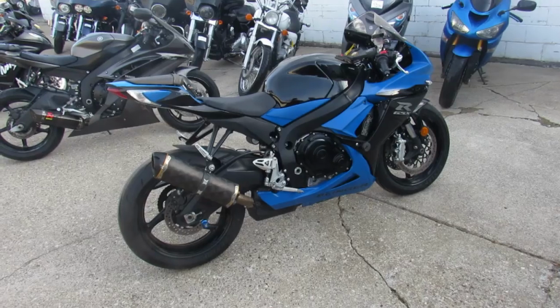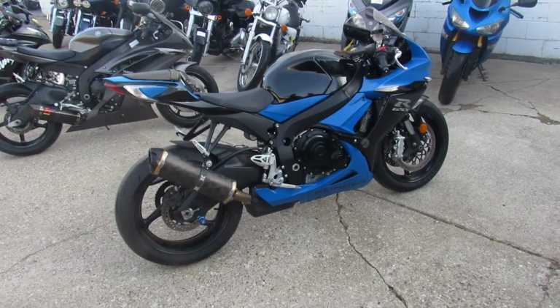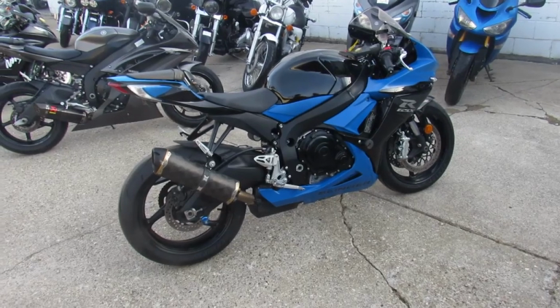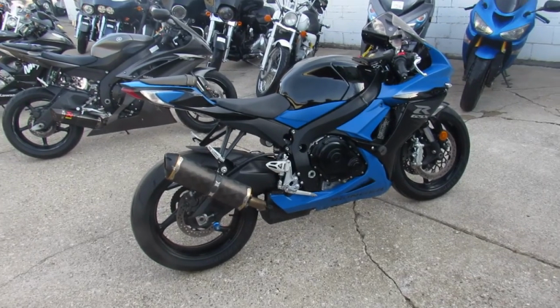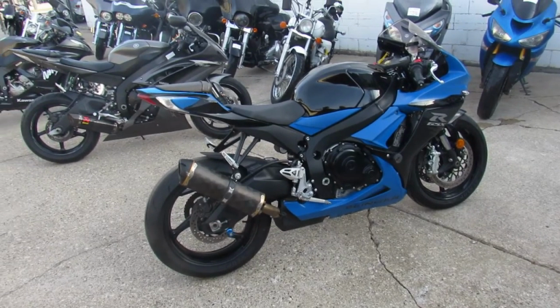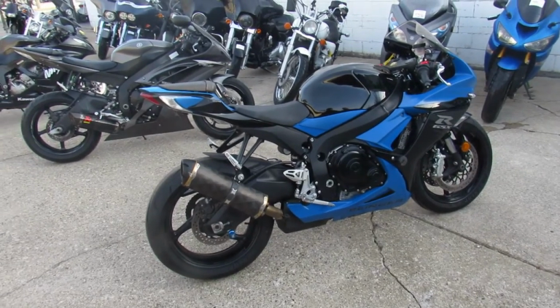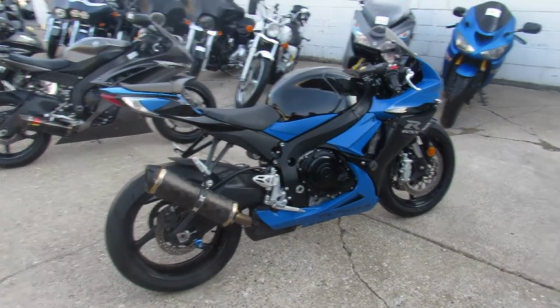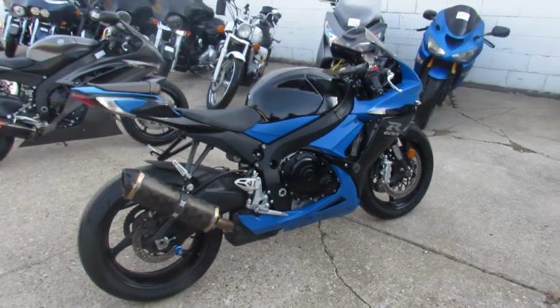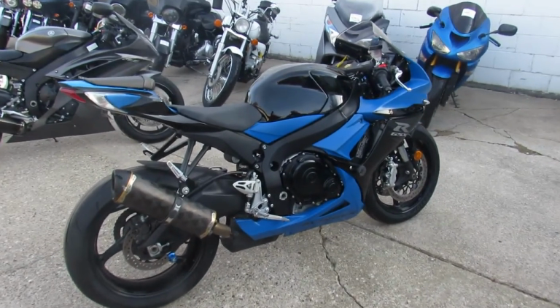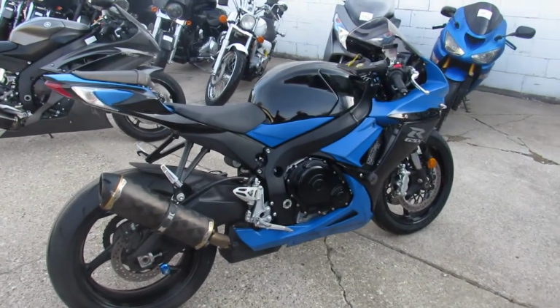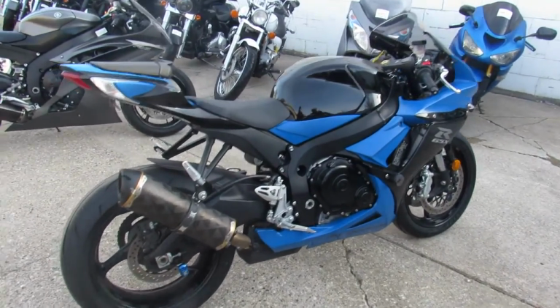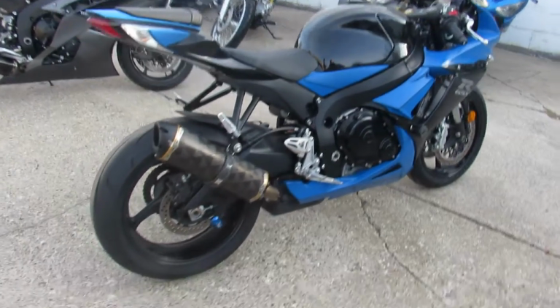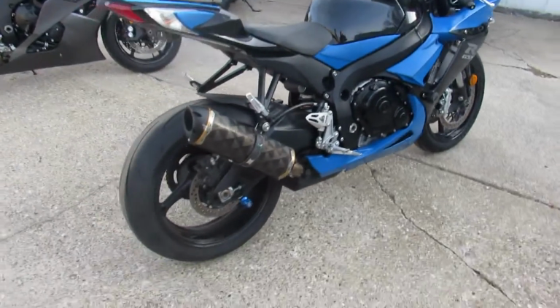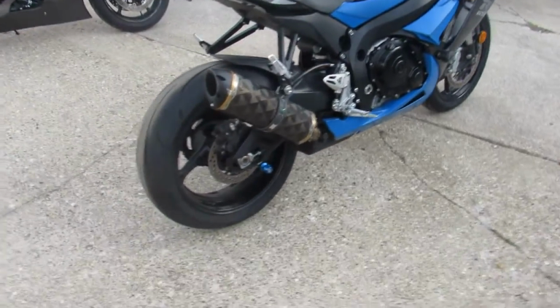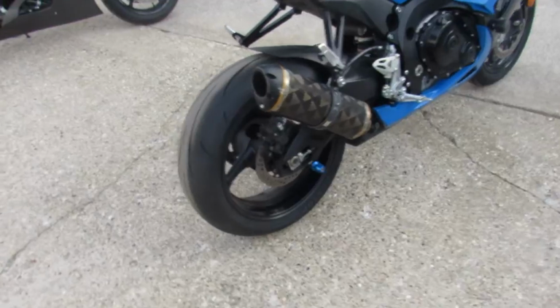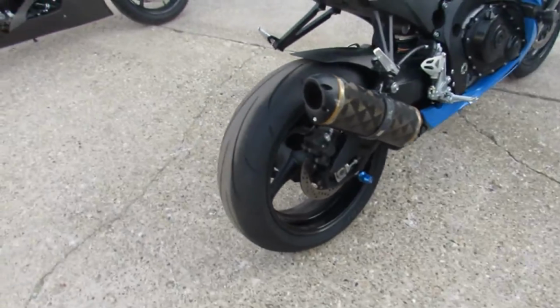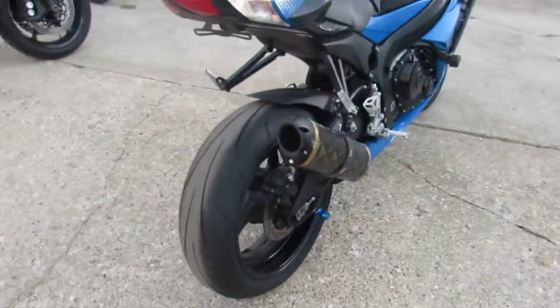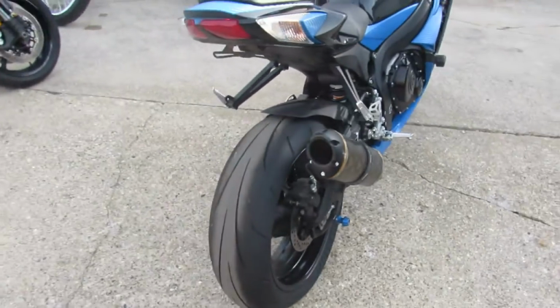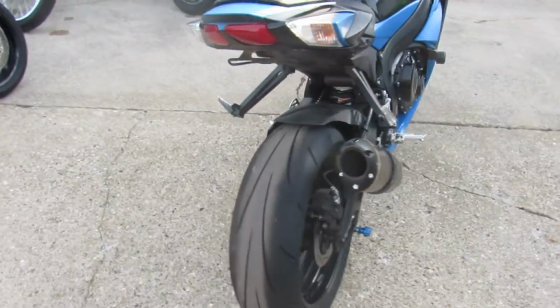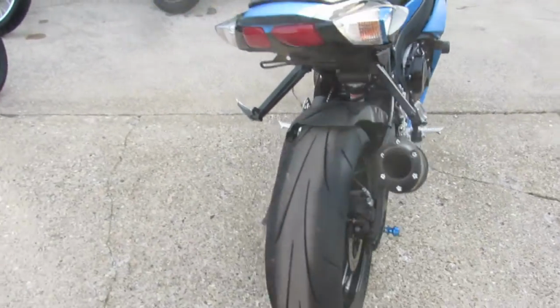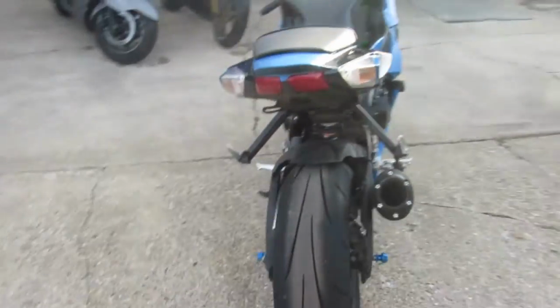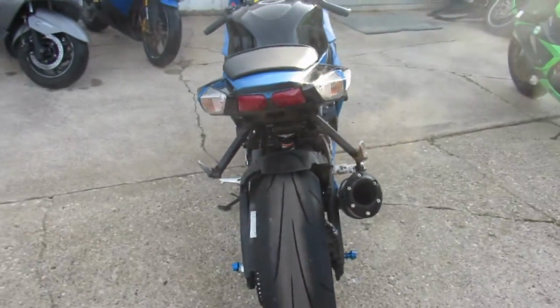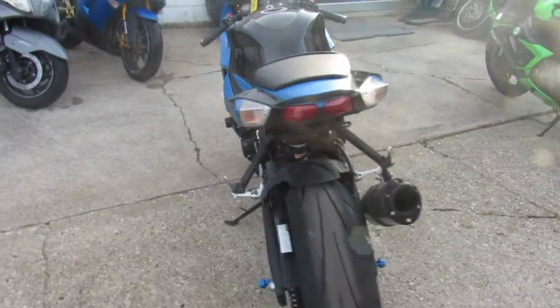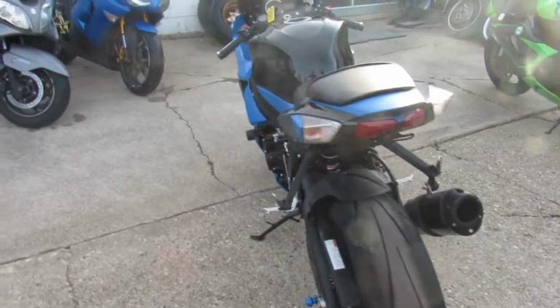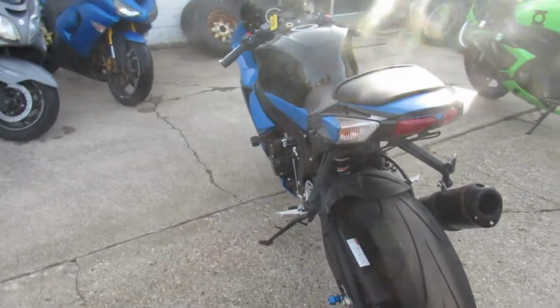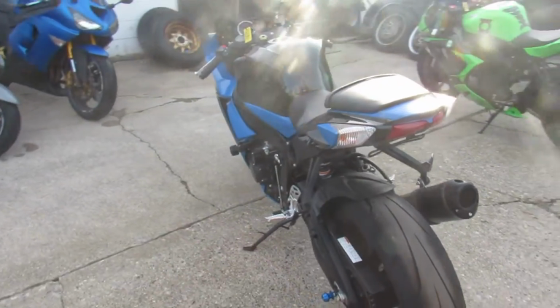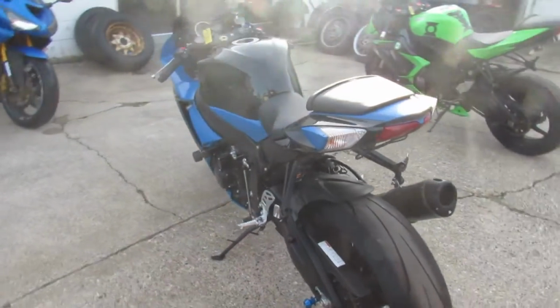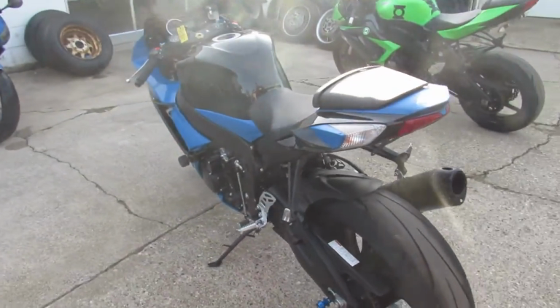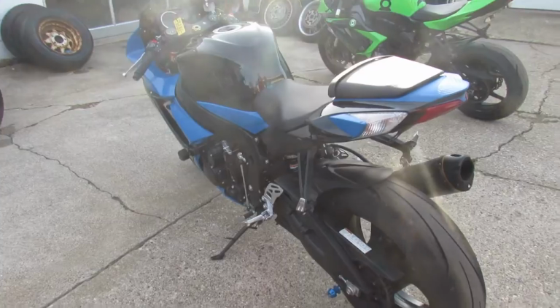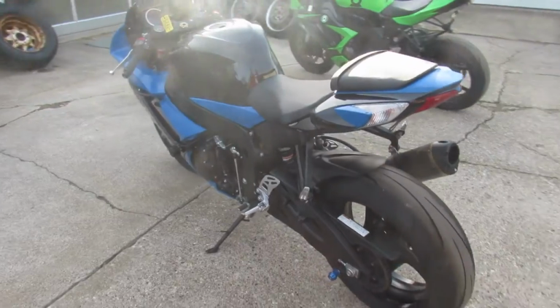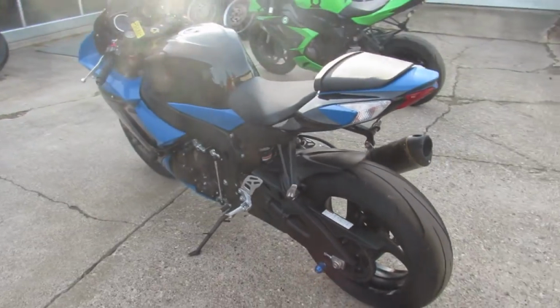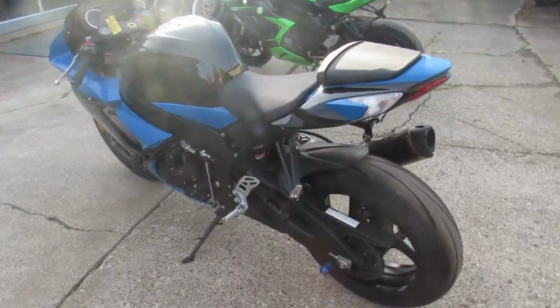Hey guys, it's approvalpowersports.com doing some videos on some used sport bikes we just got in. This one's a 2012 Suzuki GSXR 600. It's got low miles — 8,305 miles.